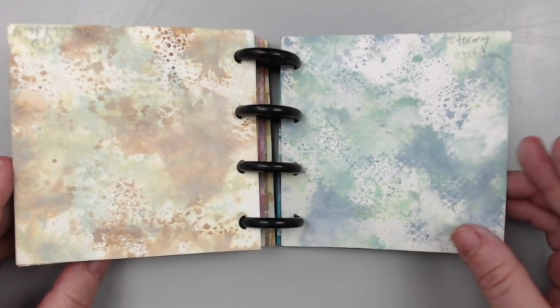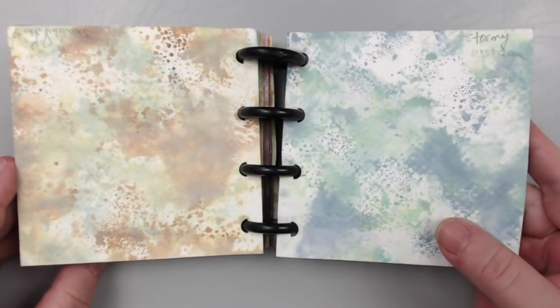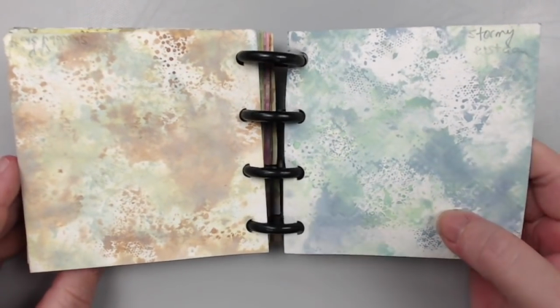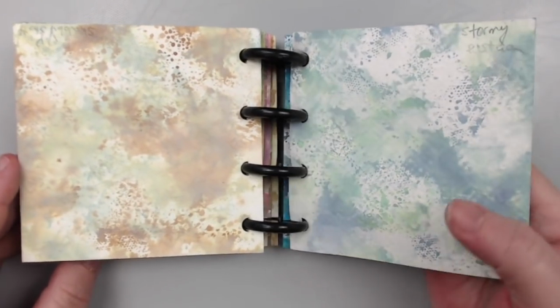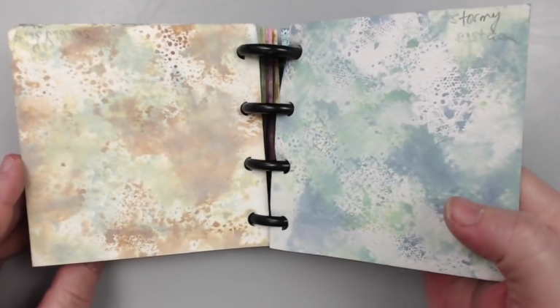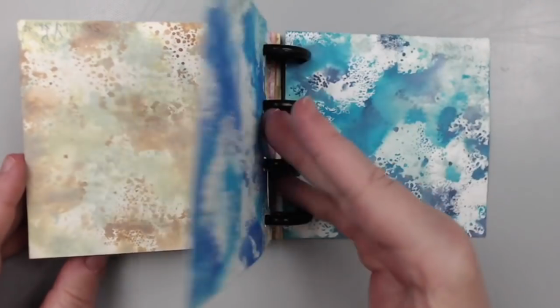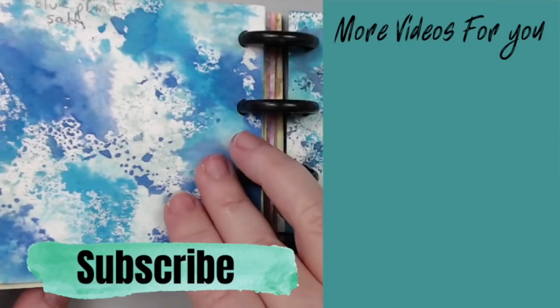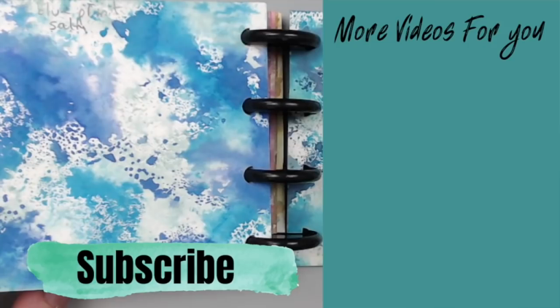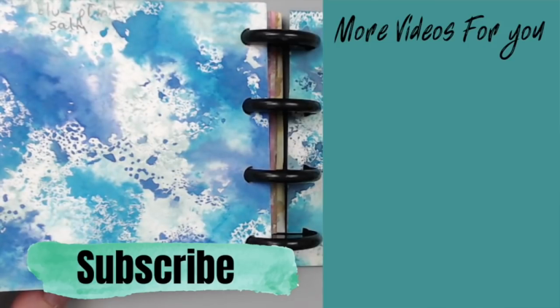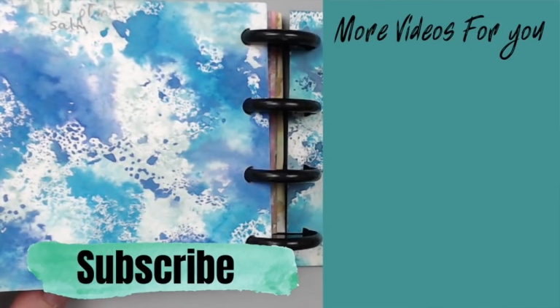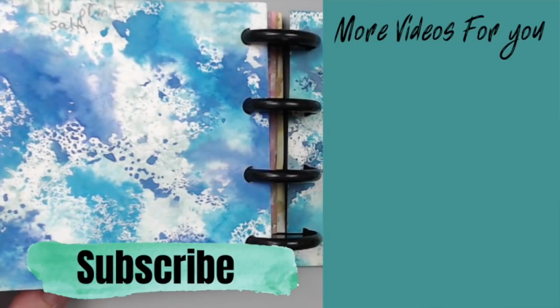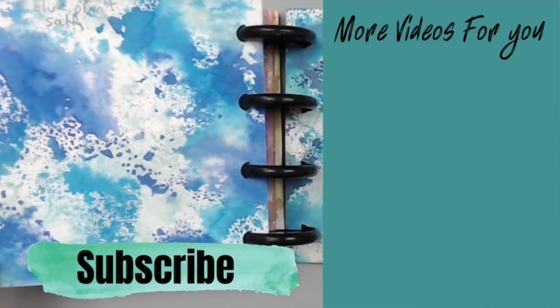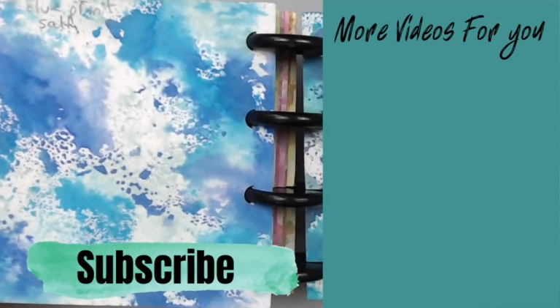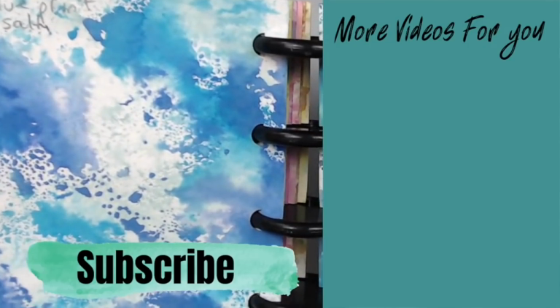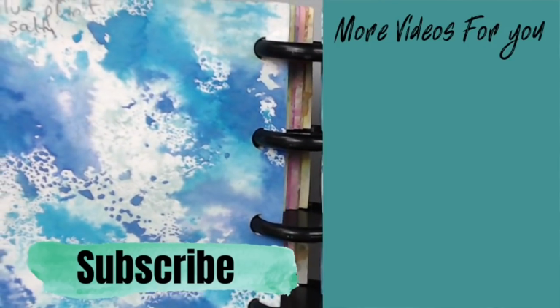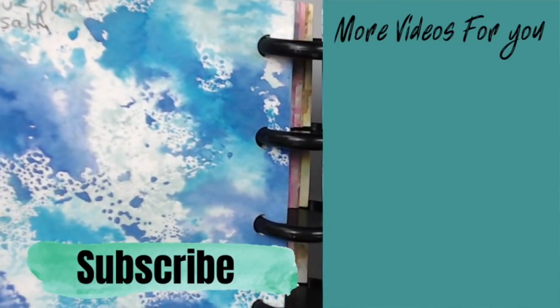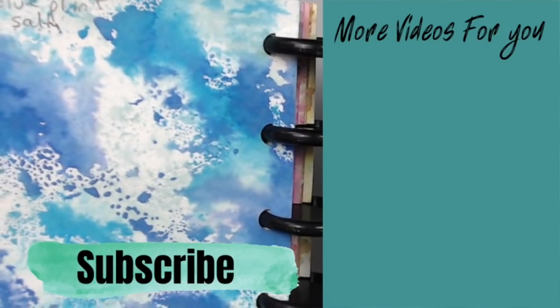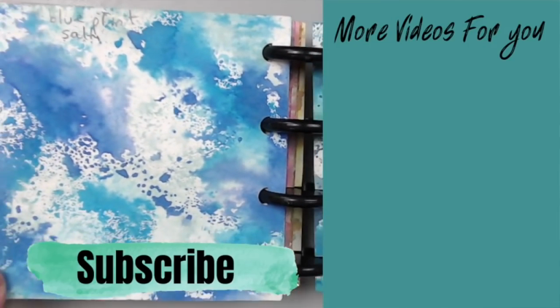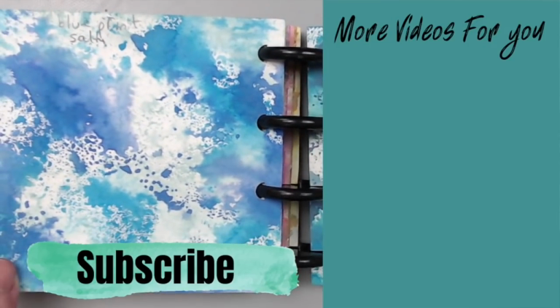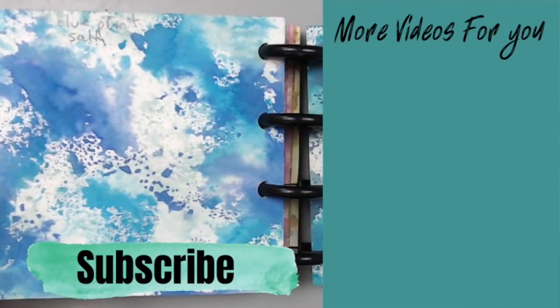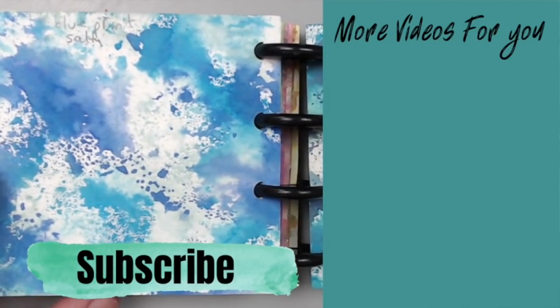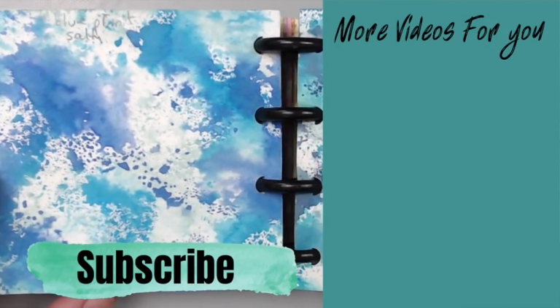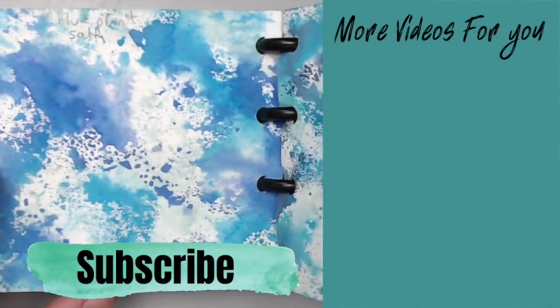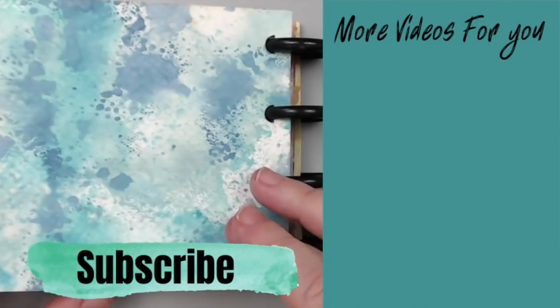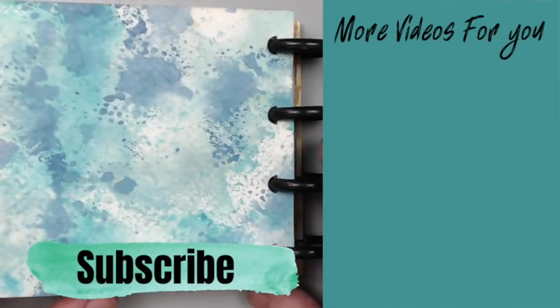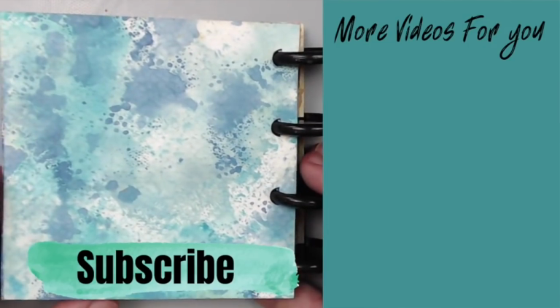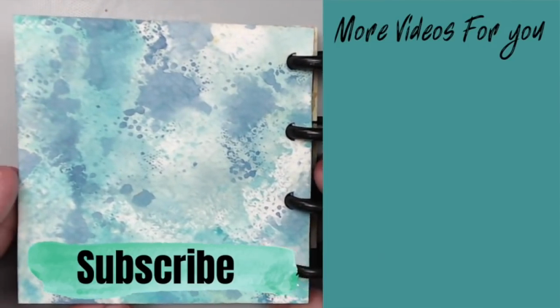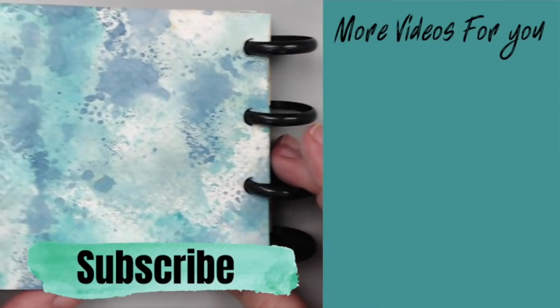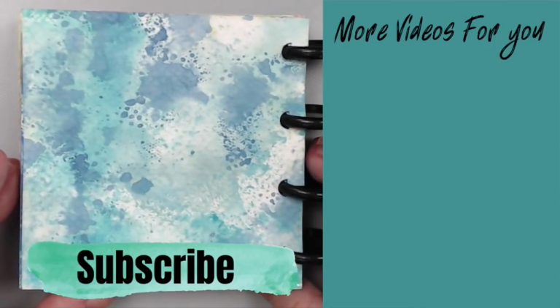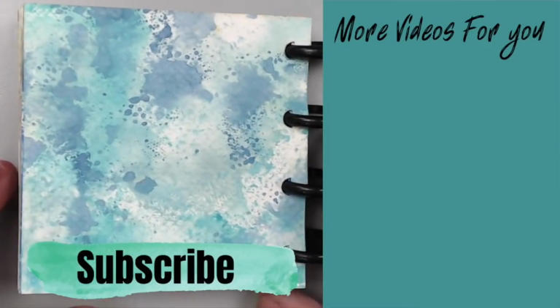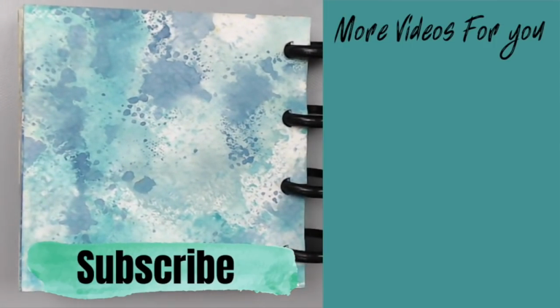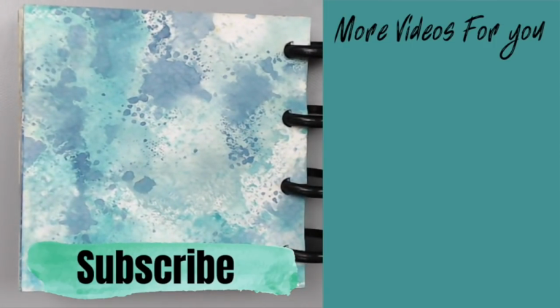And remember that sixth combination I promised you? Look how I combined the speckled egg with different blues — it looked amazing.